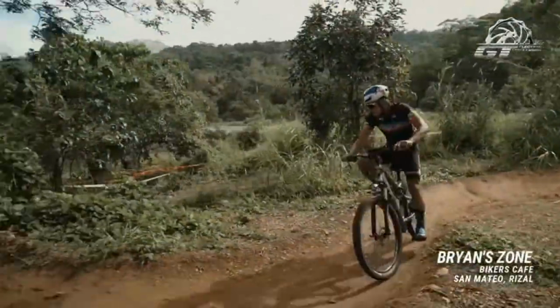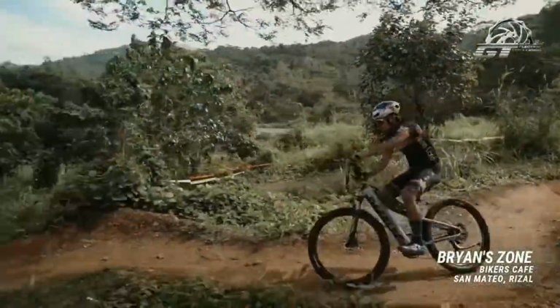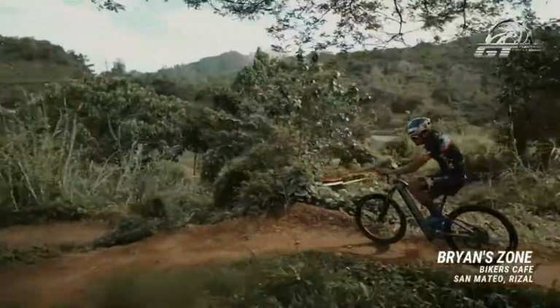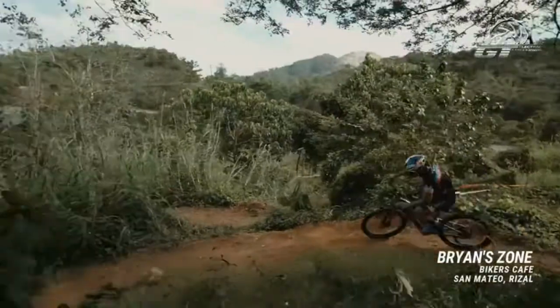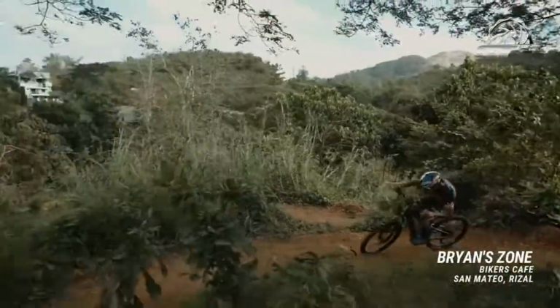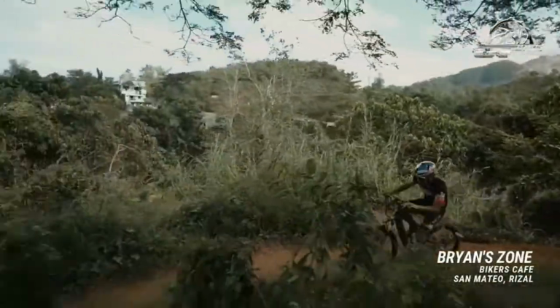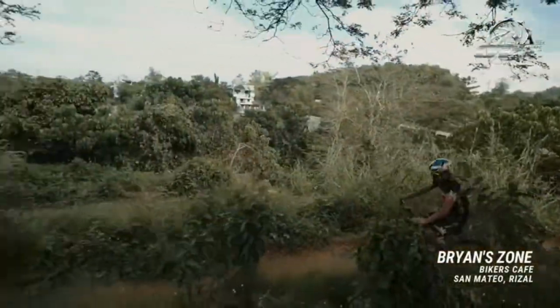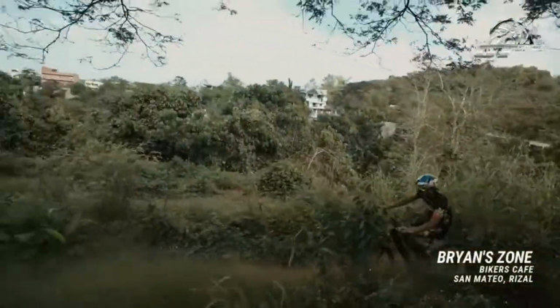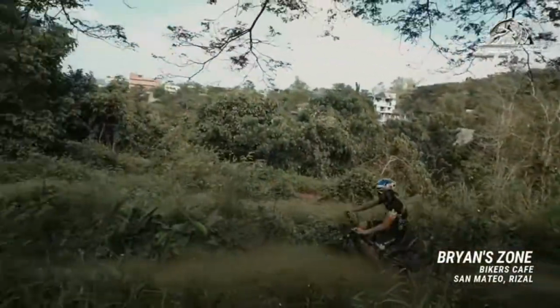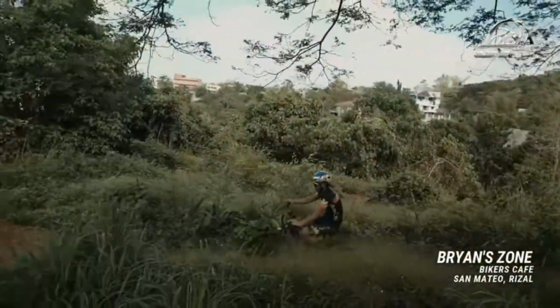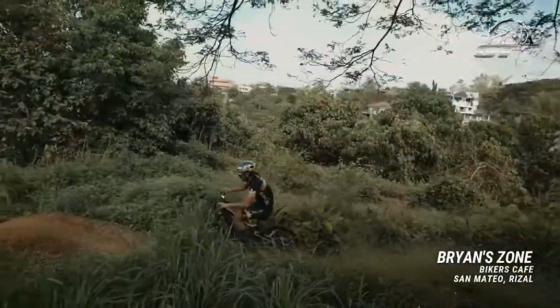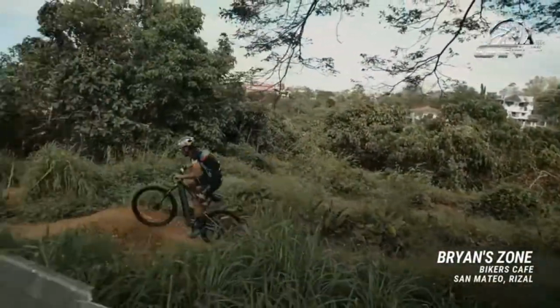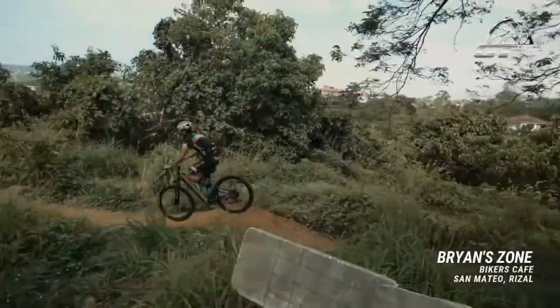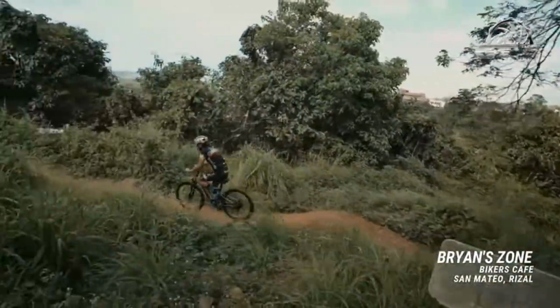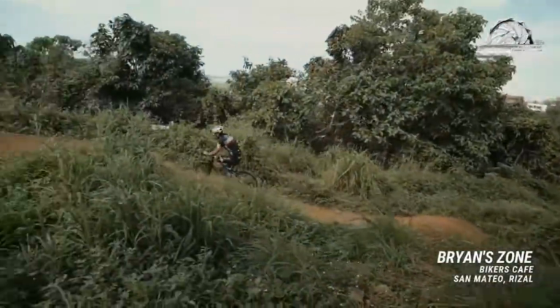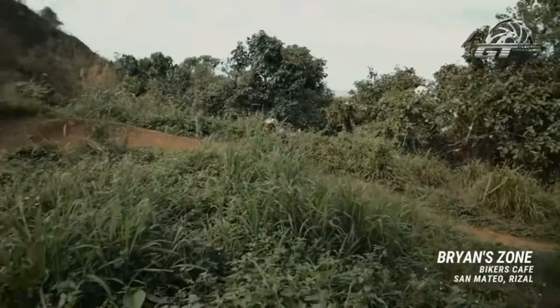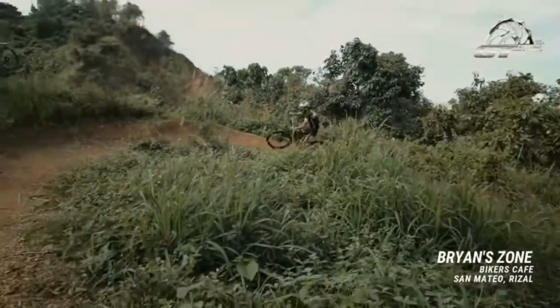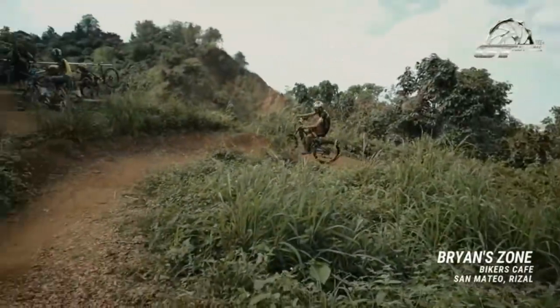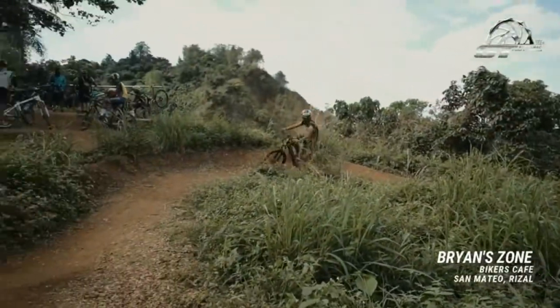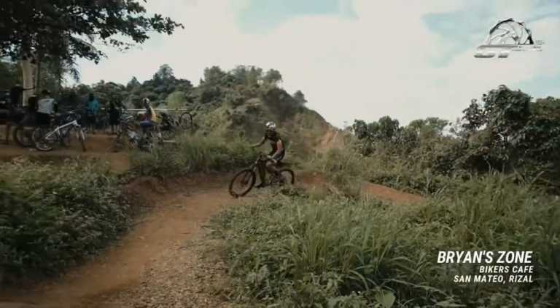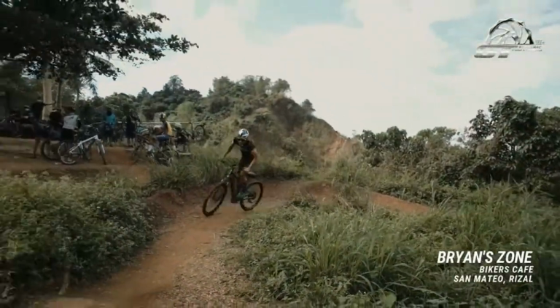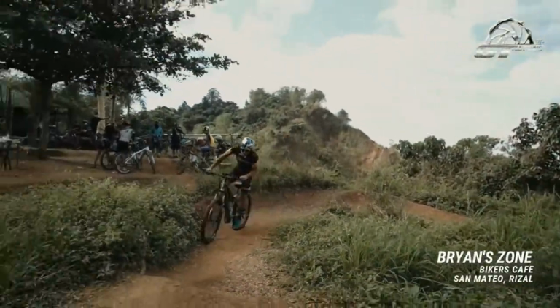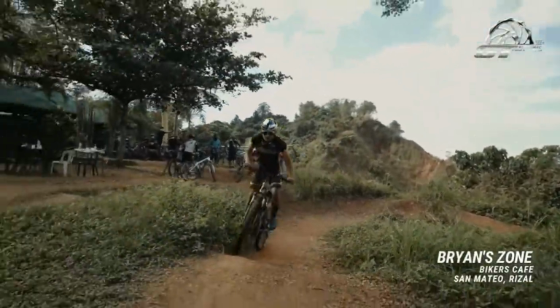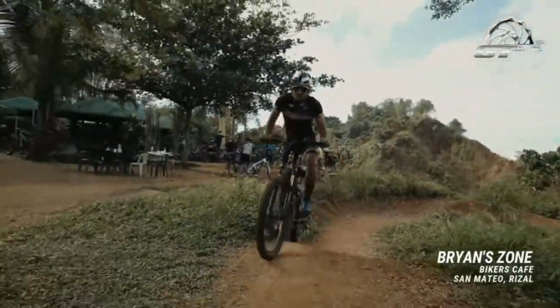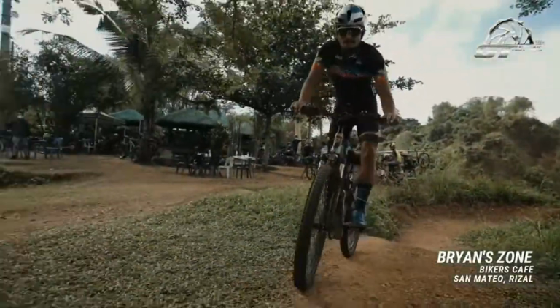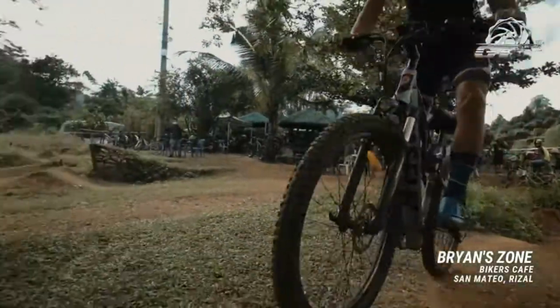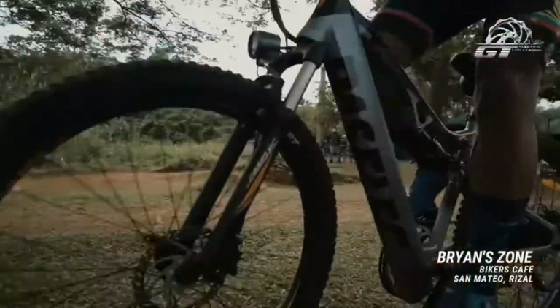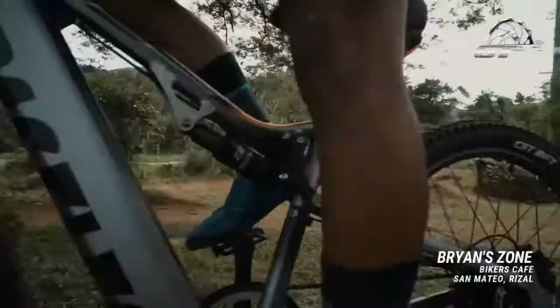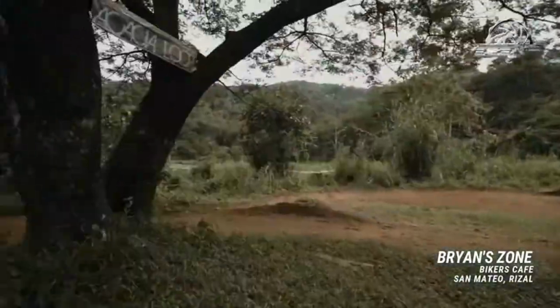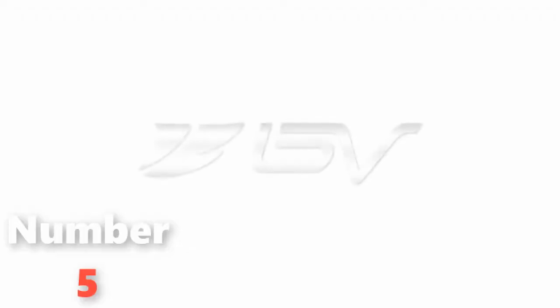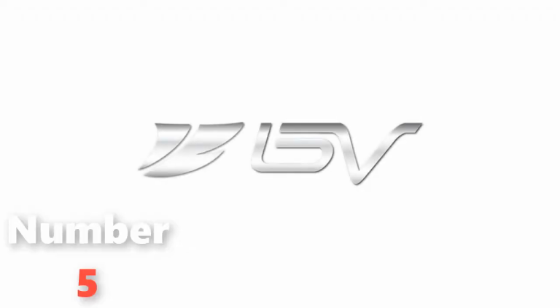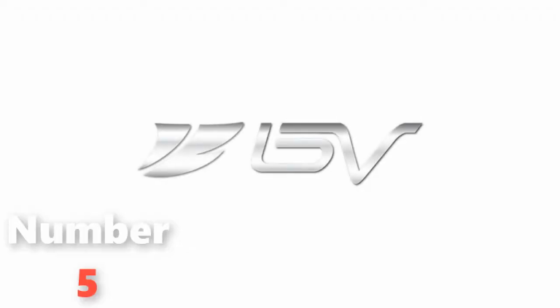If you love long weekend rides but find they leave you feeling broken at the end, this is the electric bike for you — provided your wallet can take the hit. It's enough to convert even dedicated traditionalists.